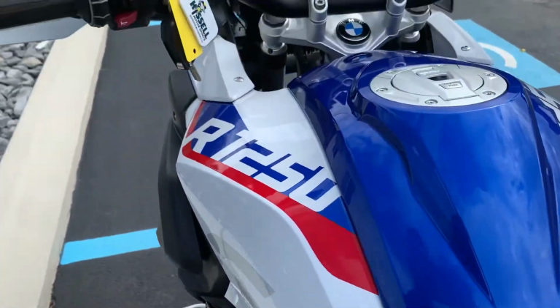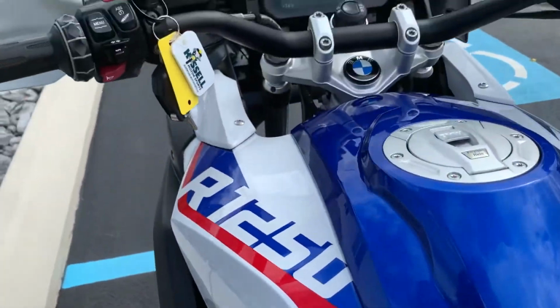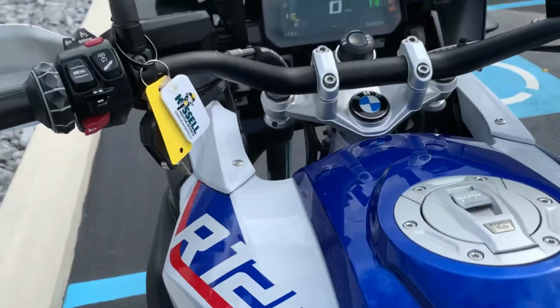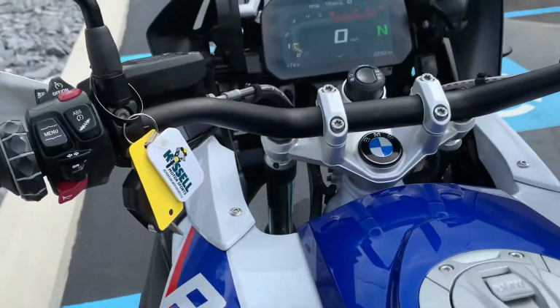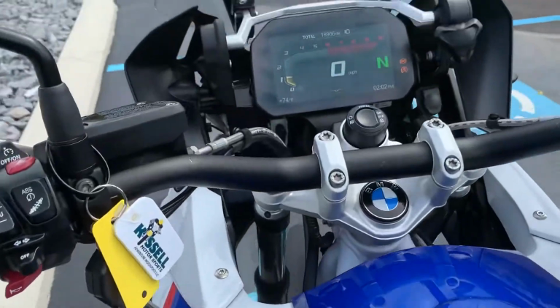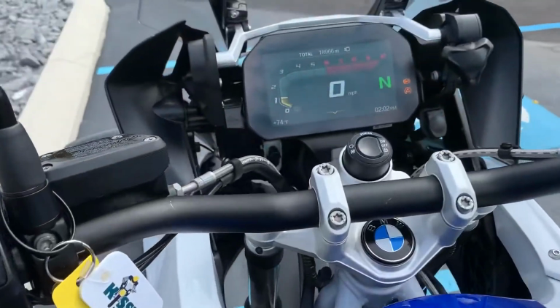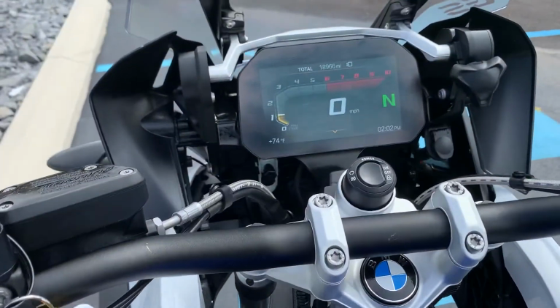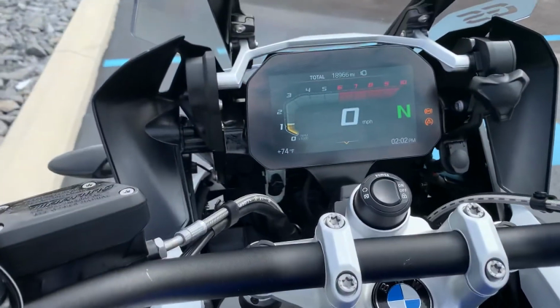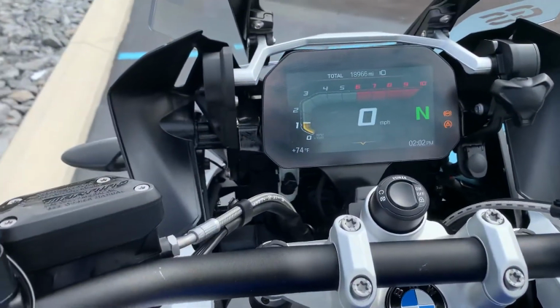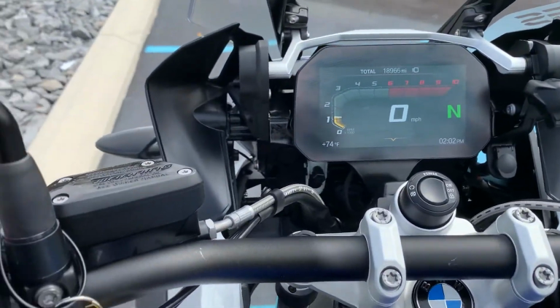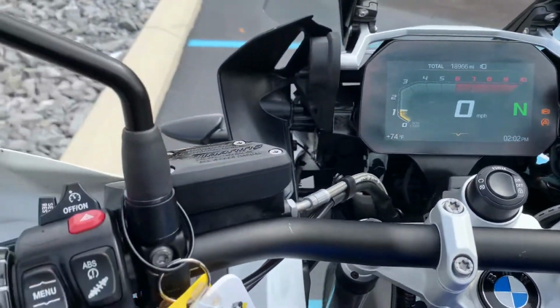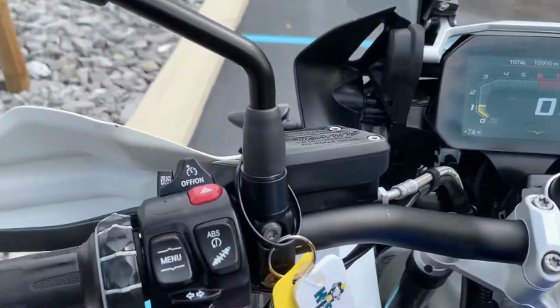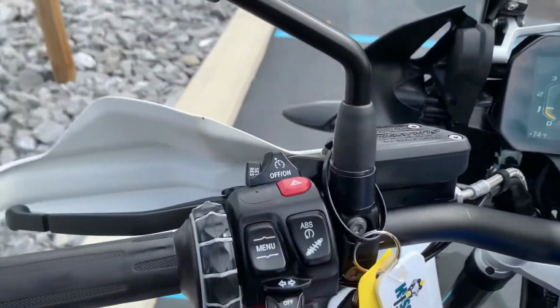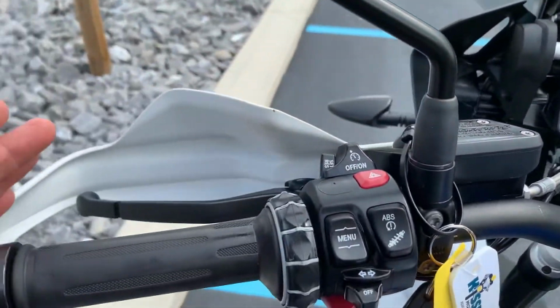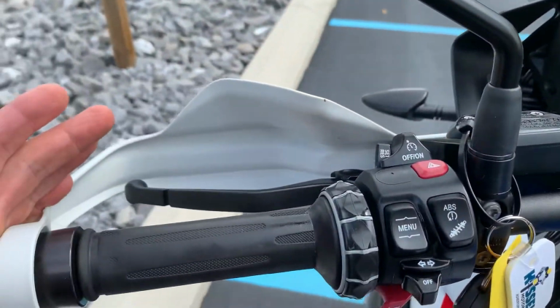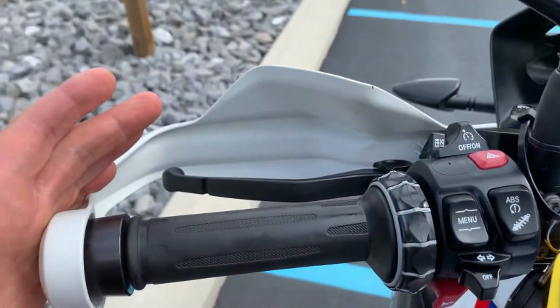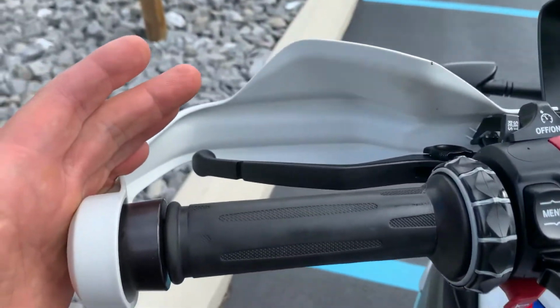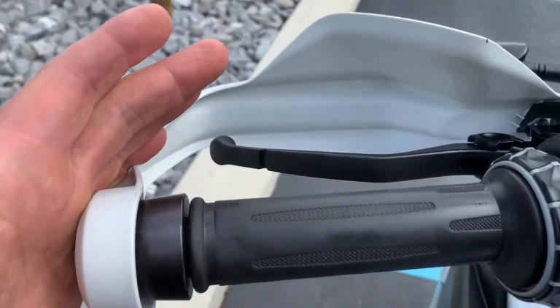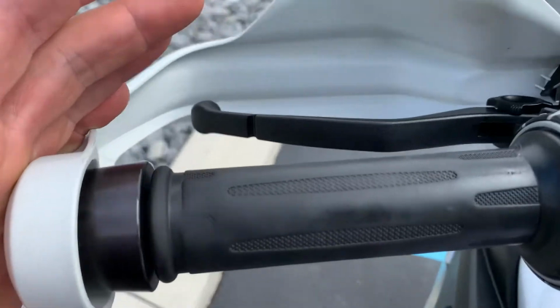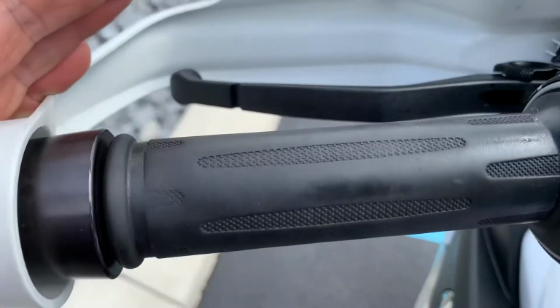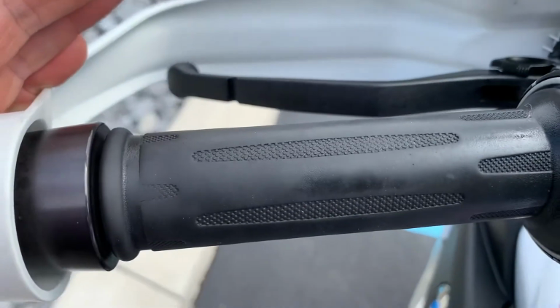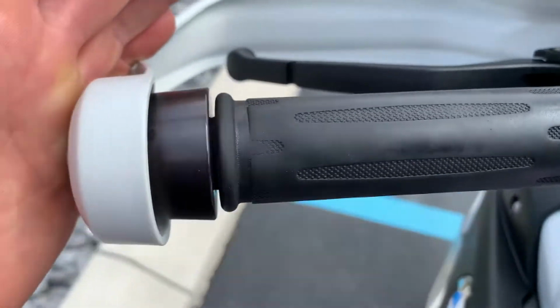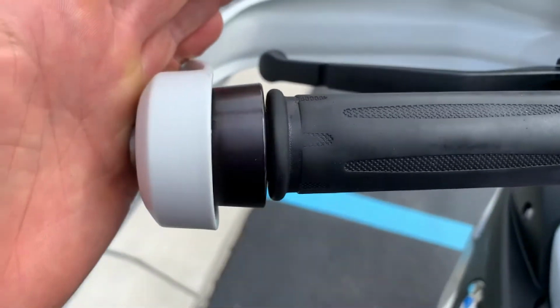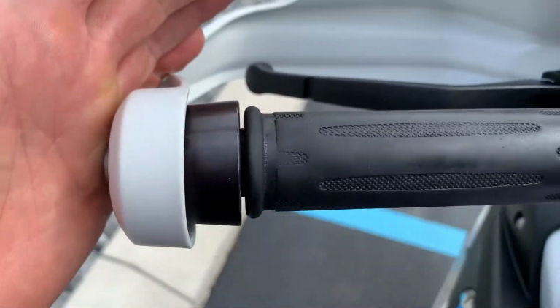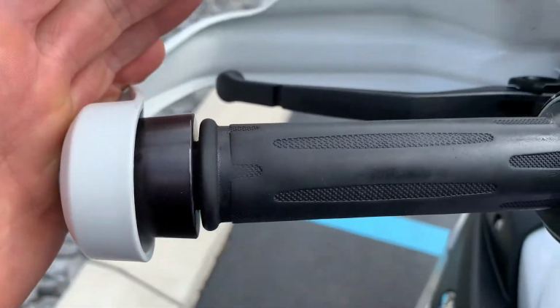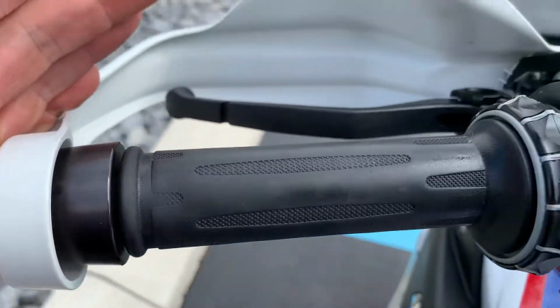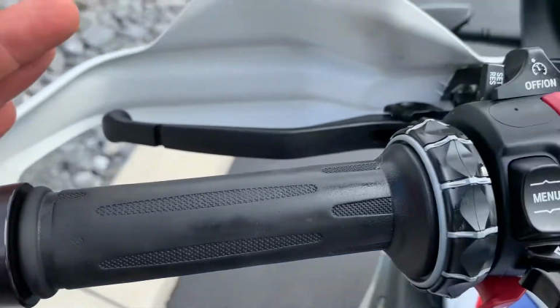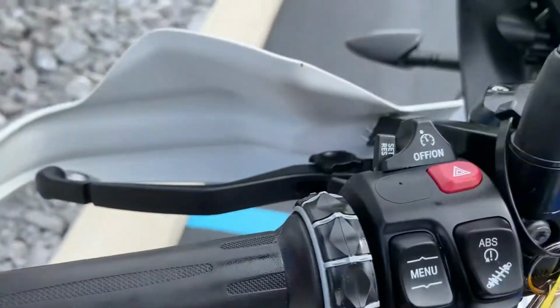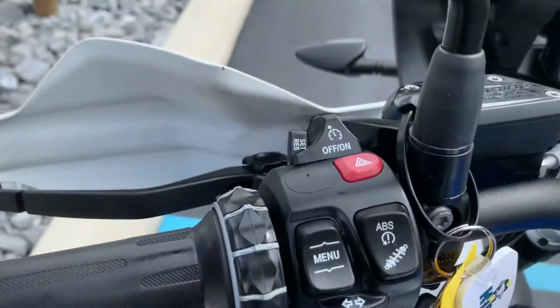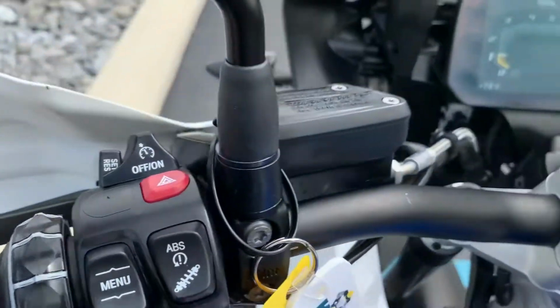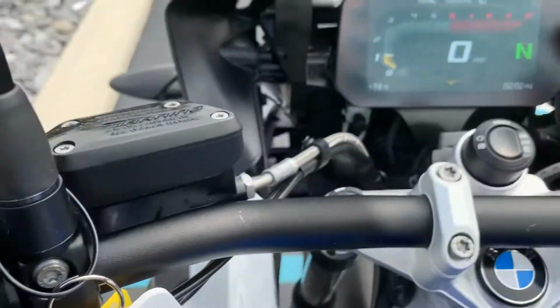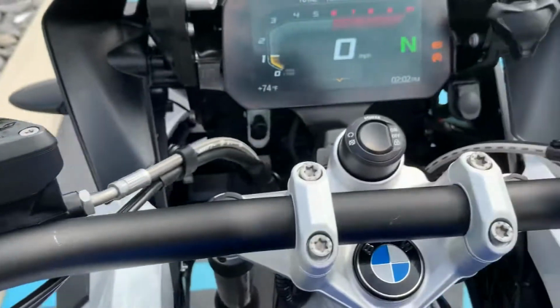18,900 miles. Light wear on the grips. No fading of the buttons.